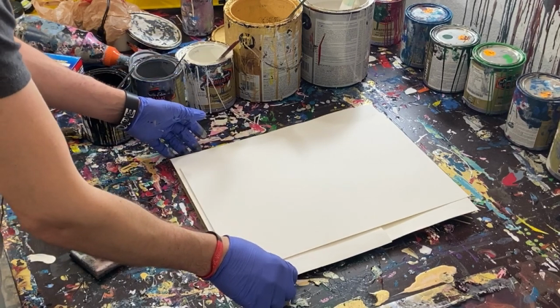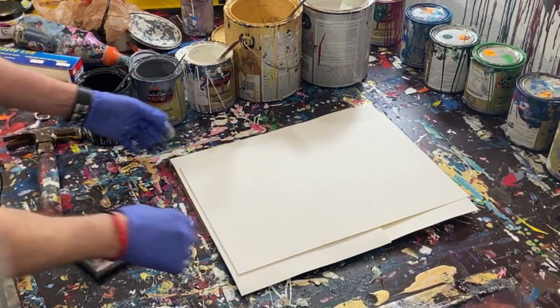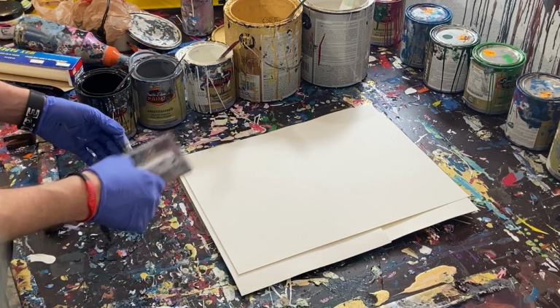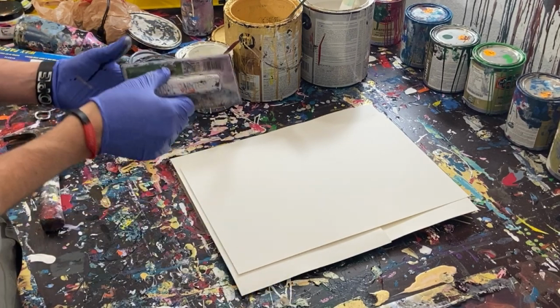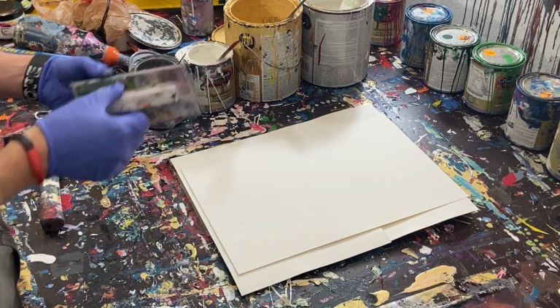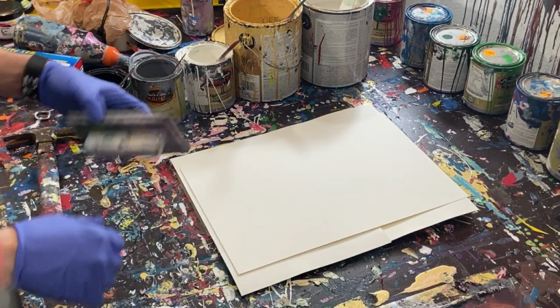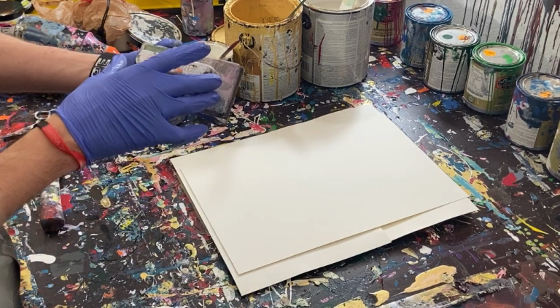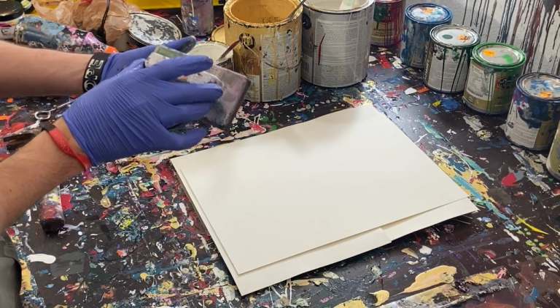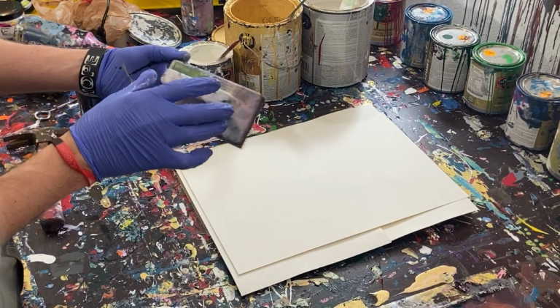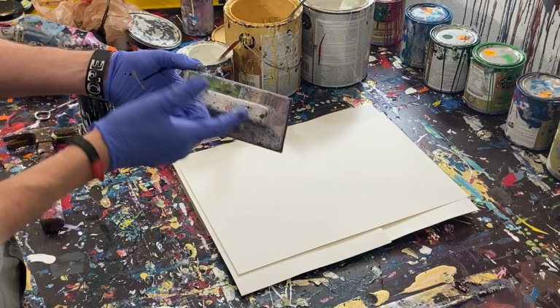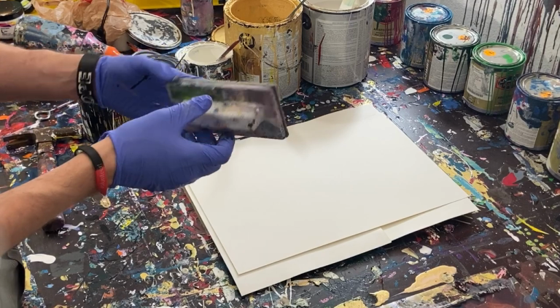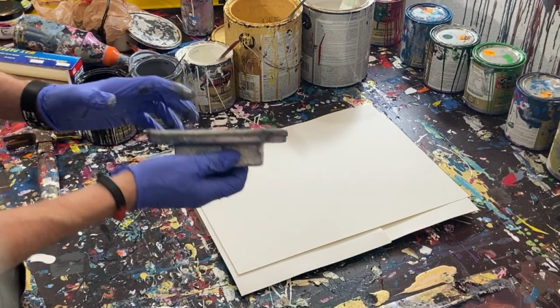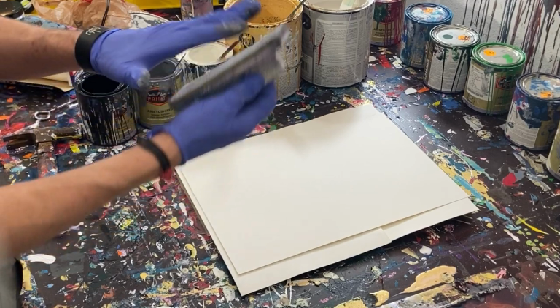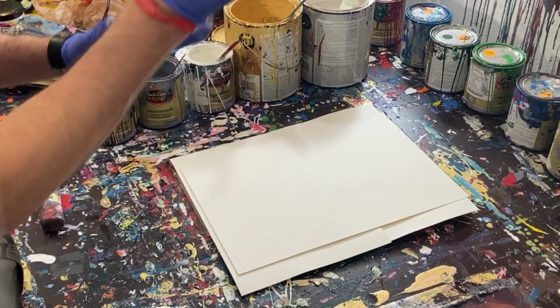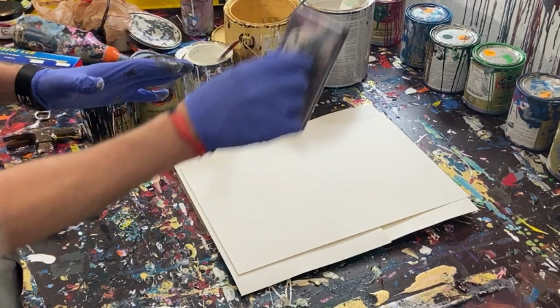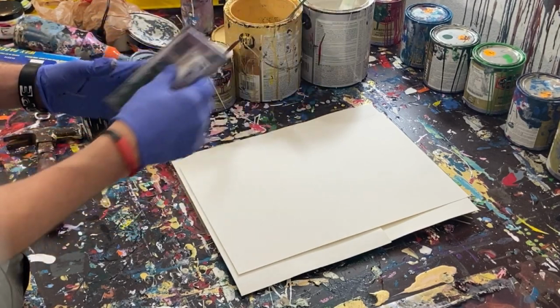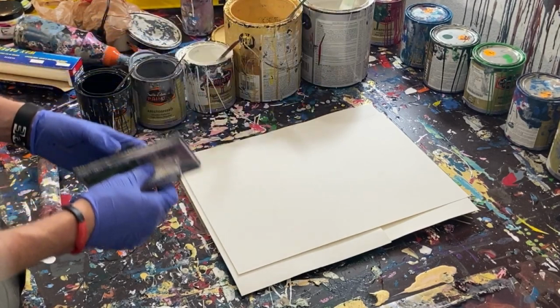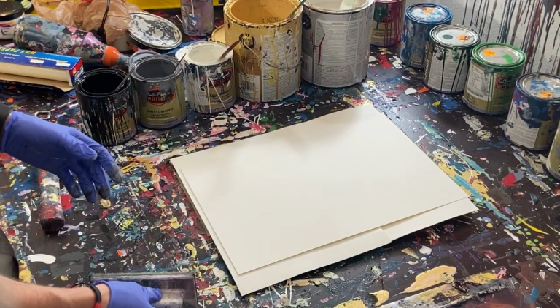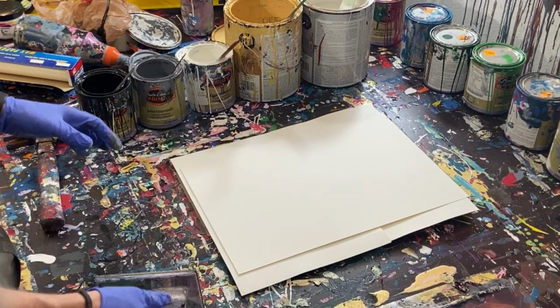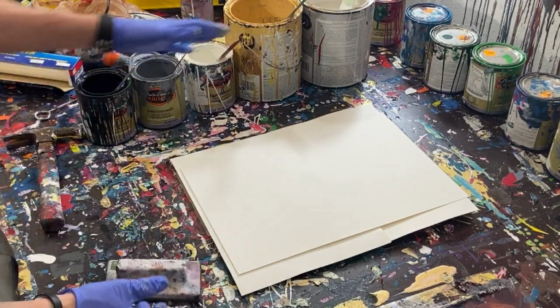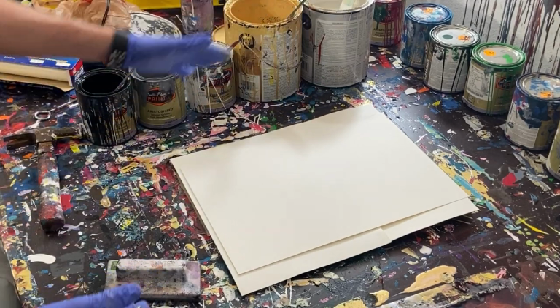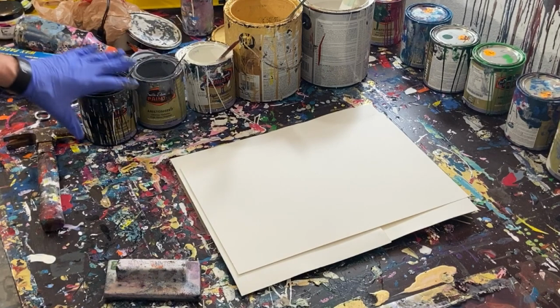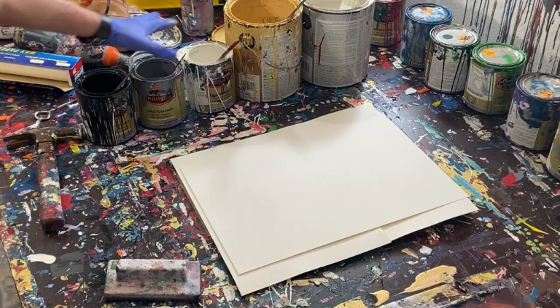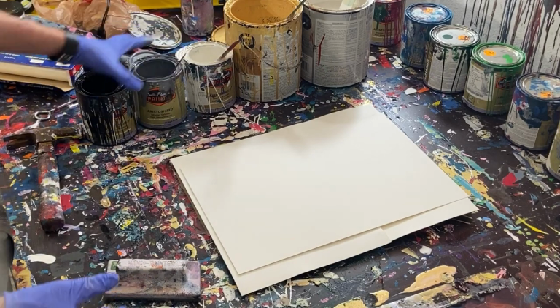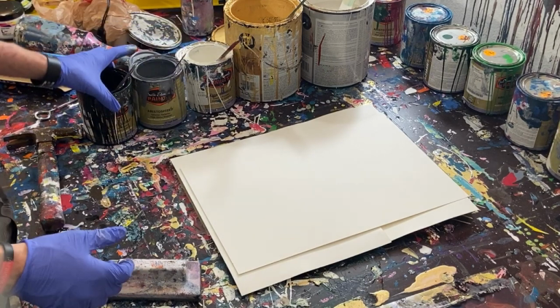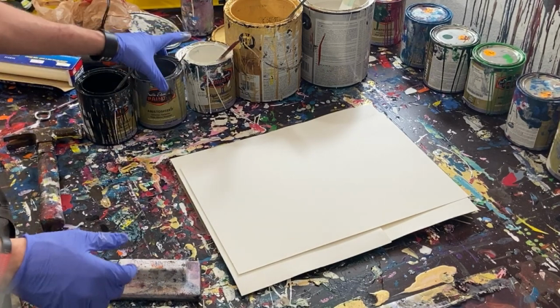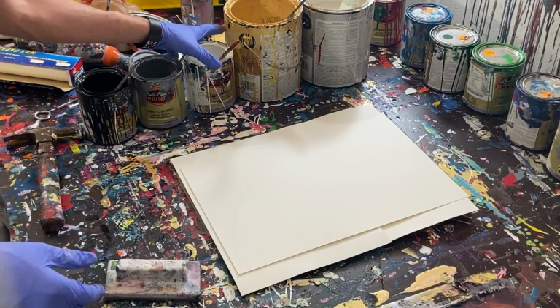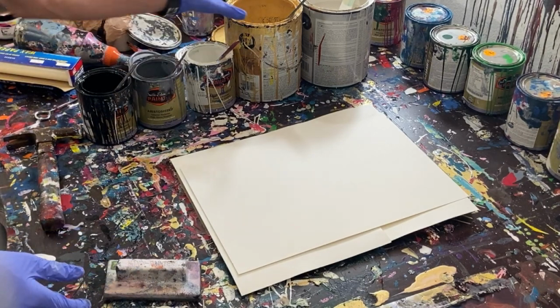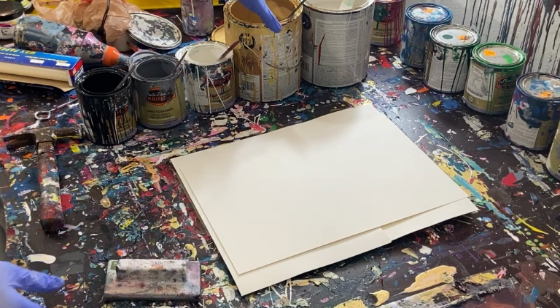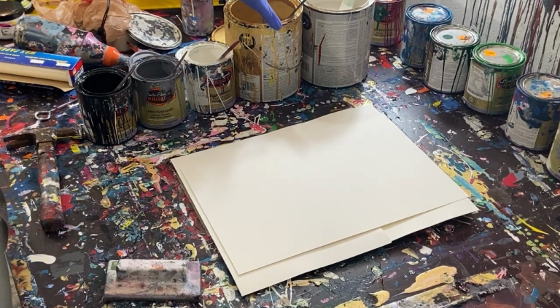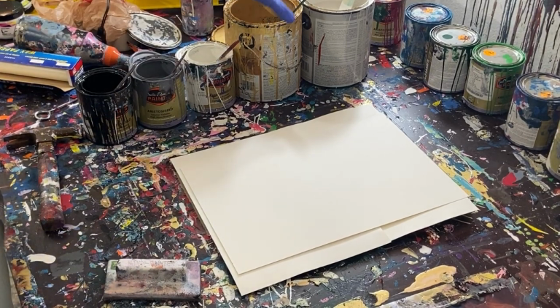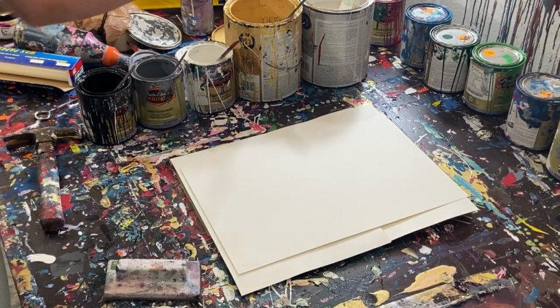I've got my little tool from Home Depot, this little hand painter for the walls, corners, and stuff like that. Then I've got my paint — gloss enamel black, dark gray, and white, and then our metallics in gold and silver.